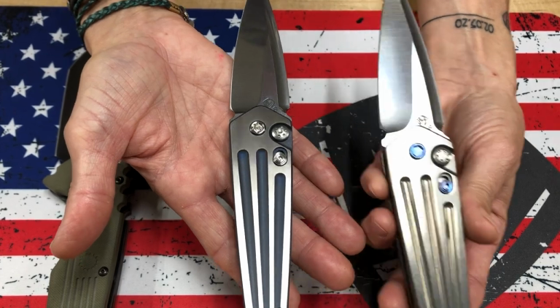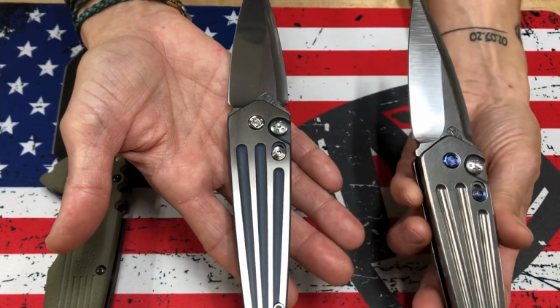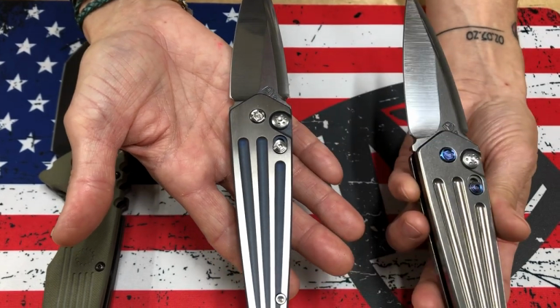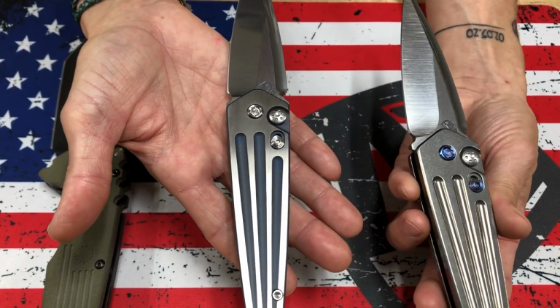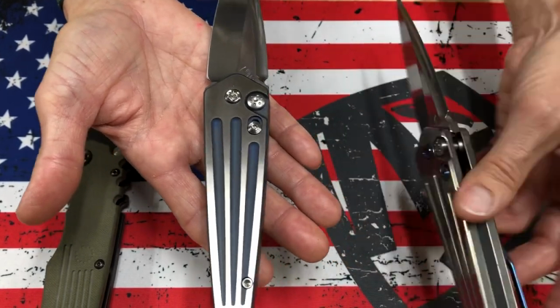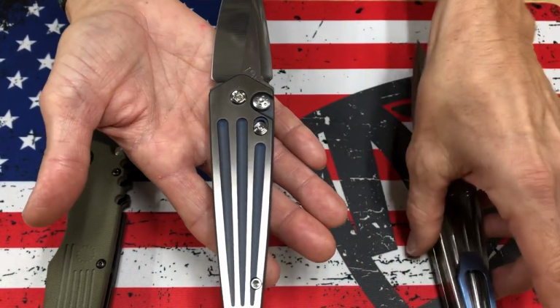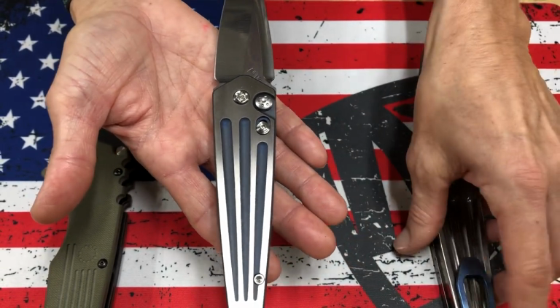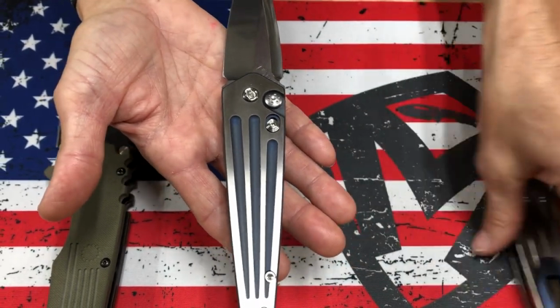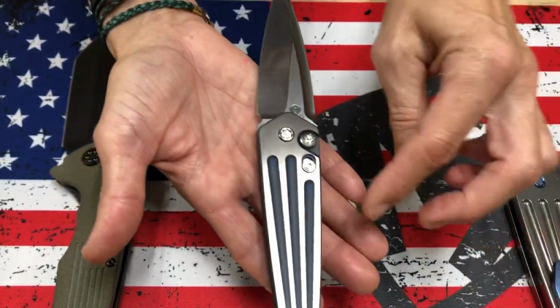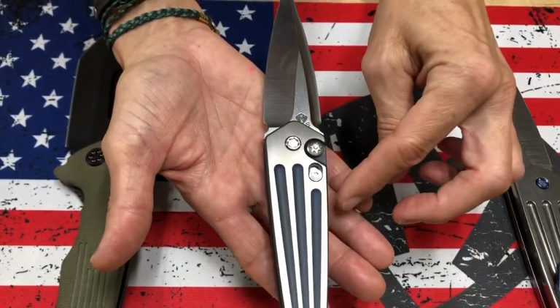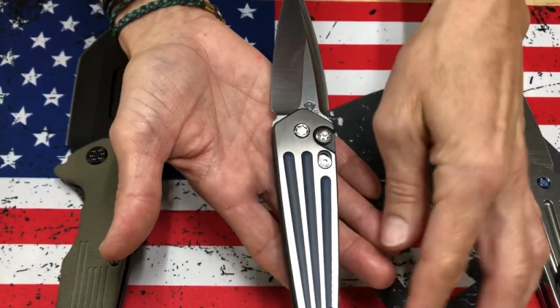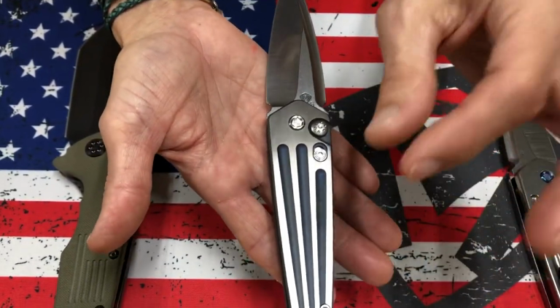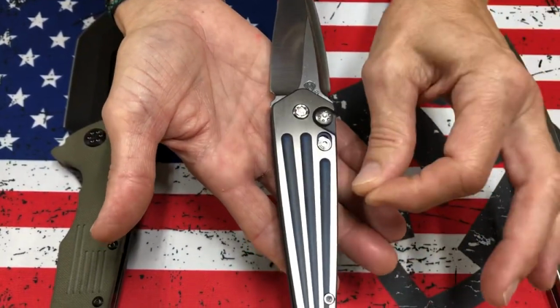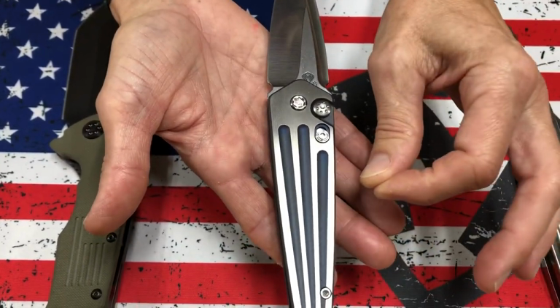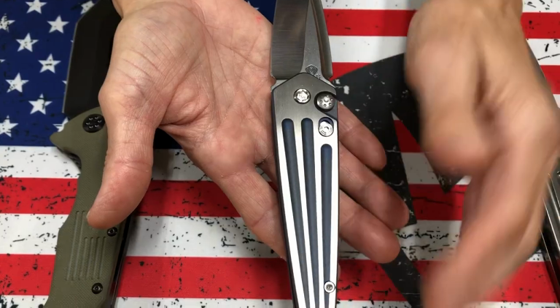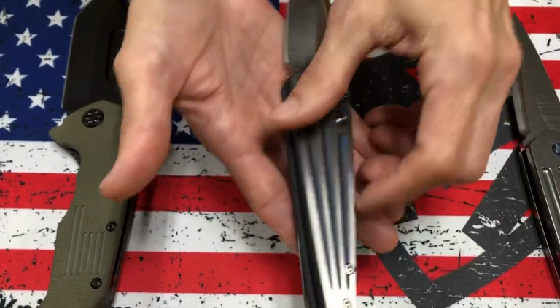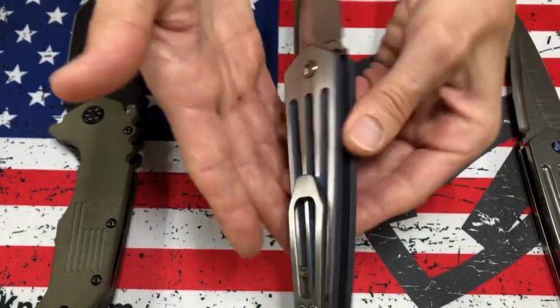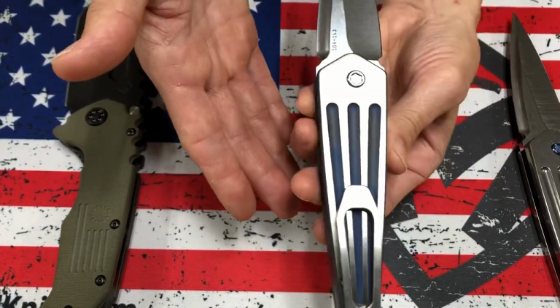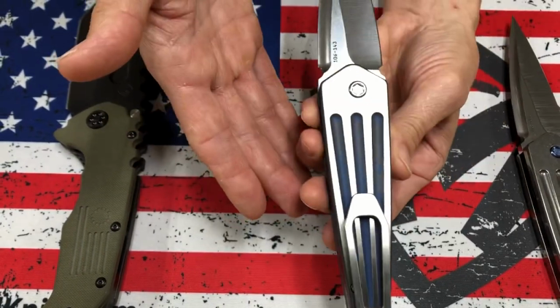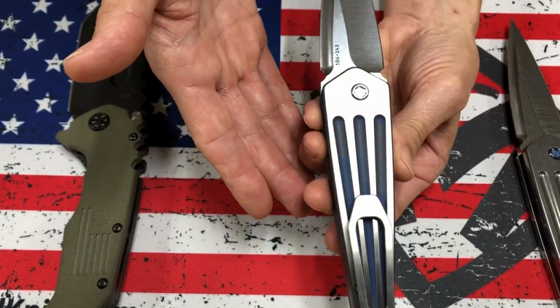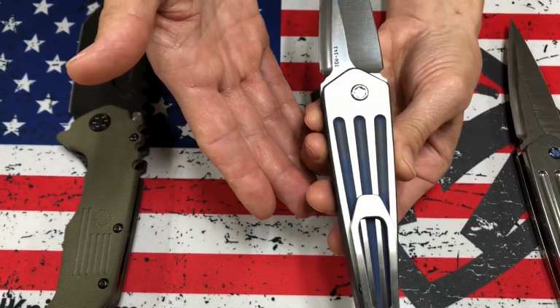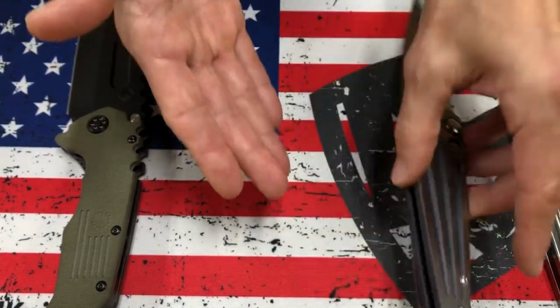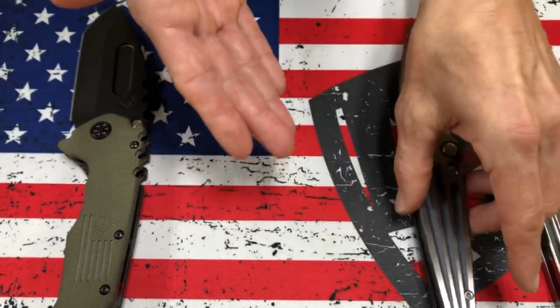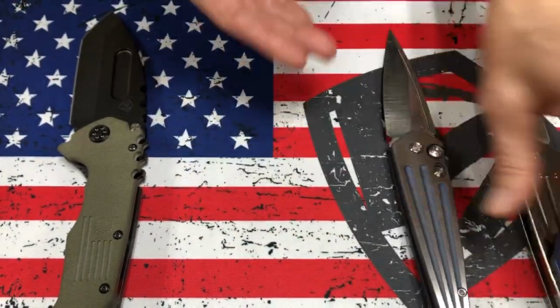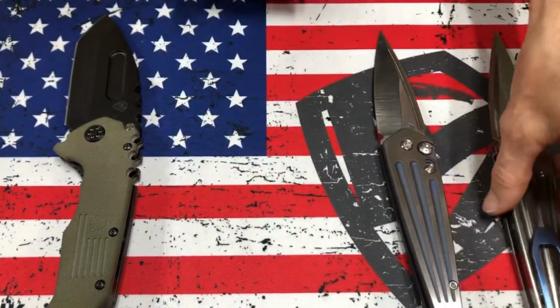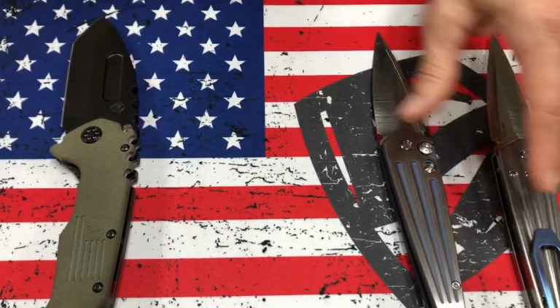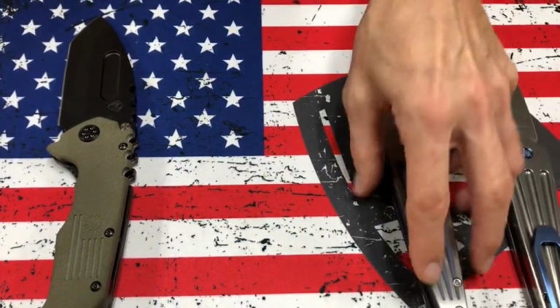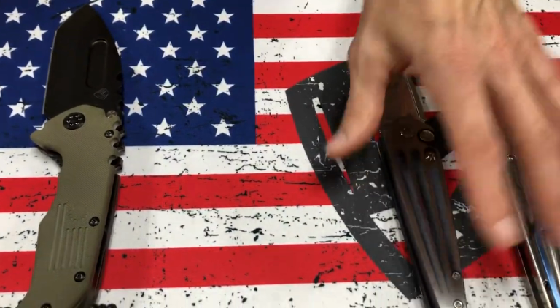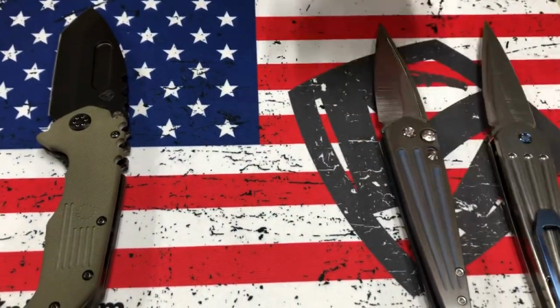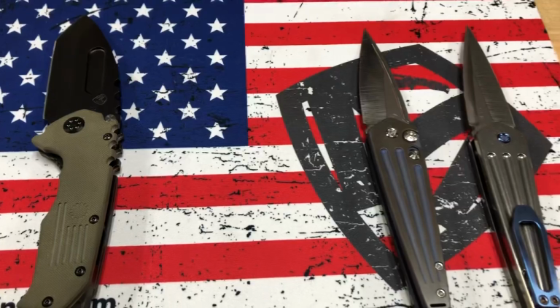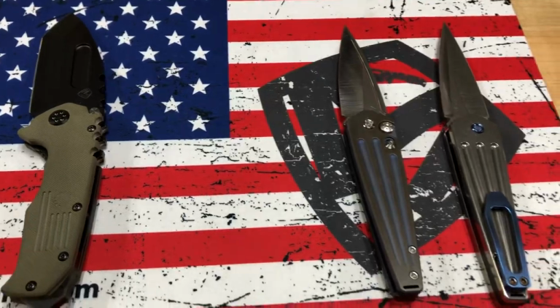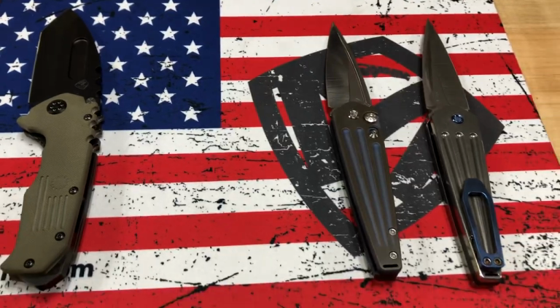This knife here has blued hardware and clip. This one is bead blasted blue with faced flats, so it's got a really cool two-tone effect to it. Some similarities and differences there.